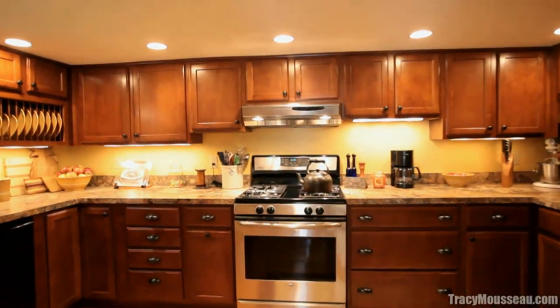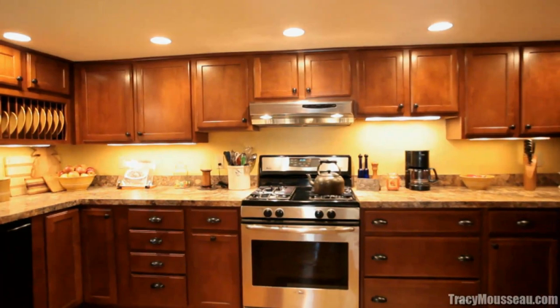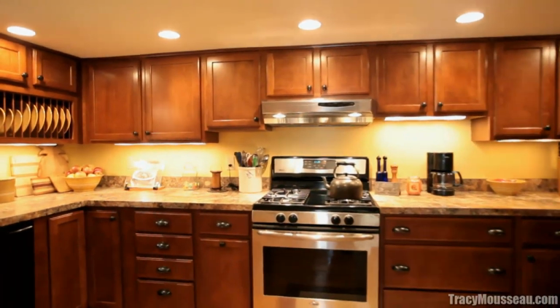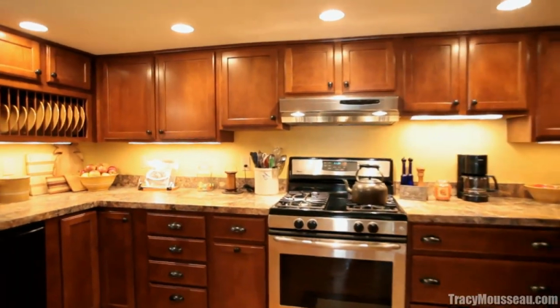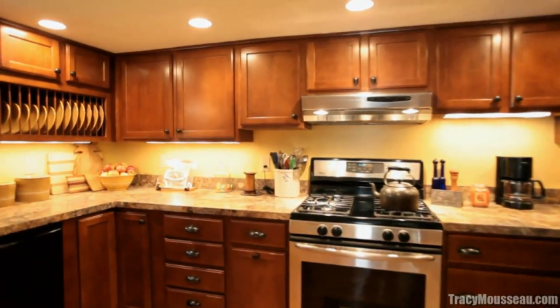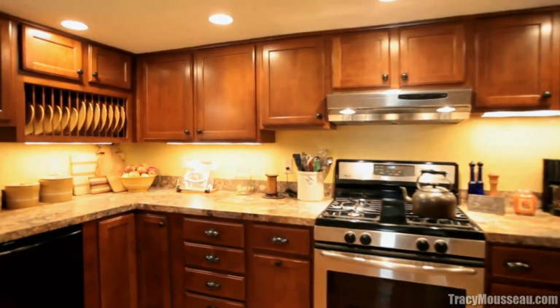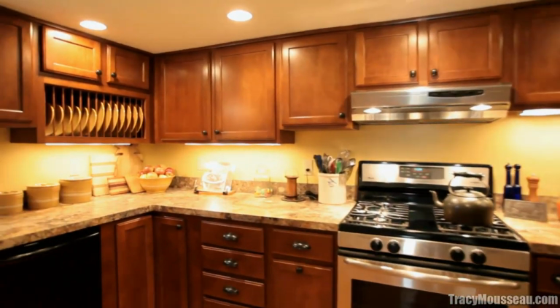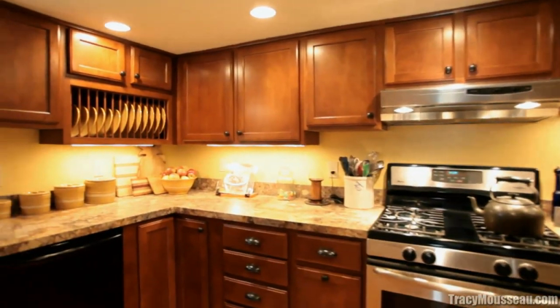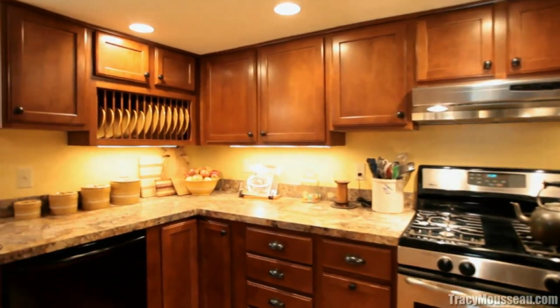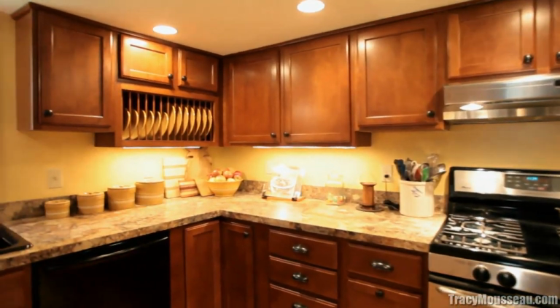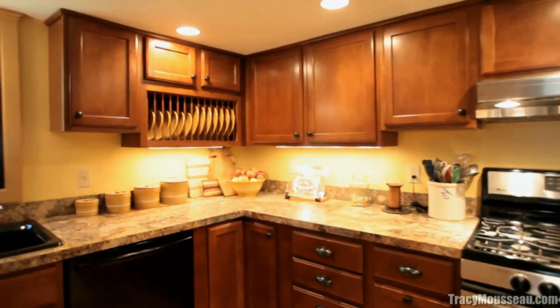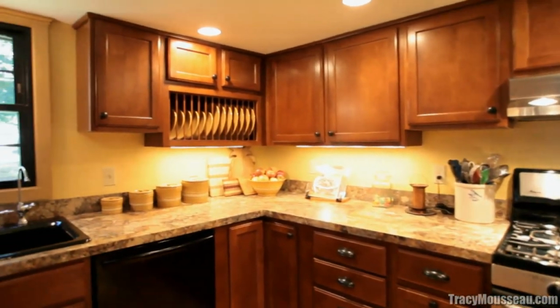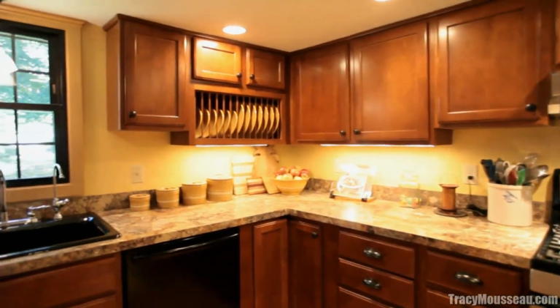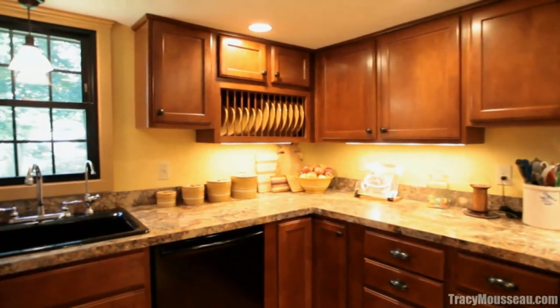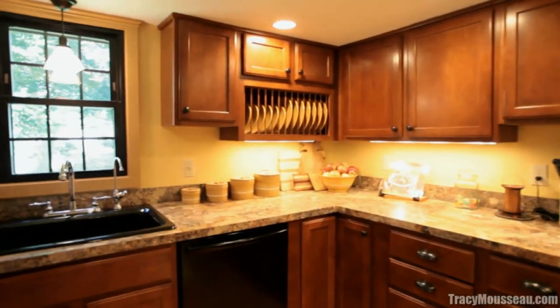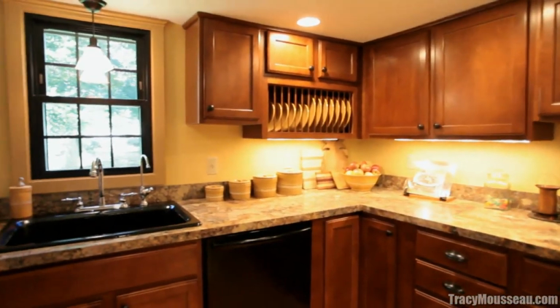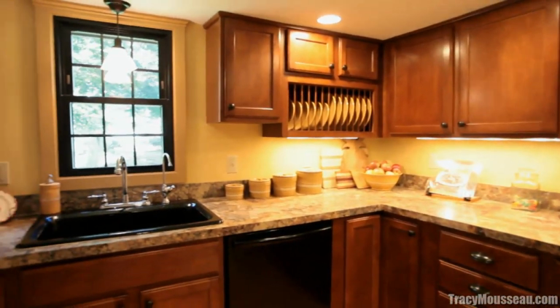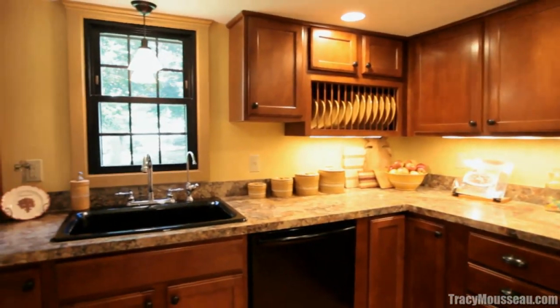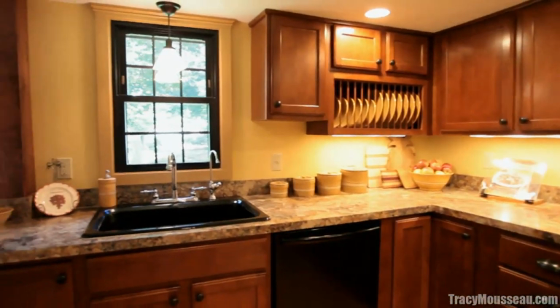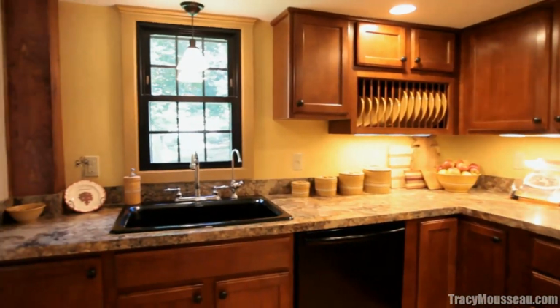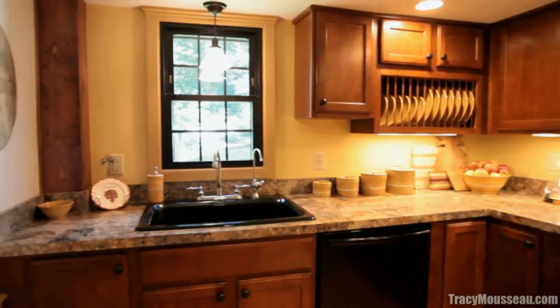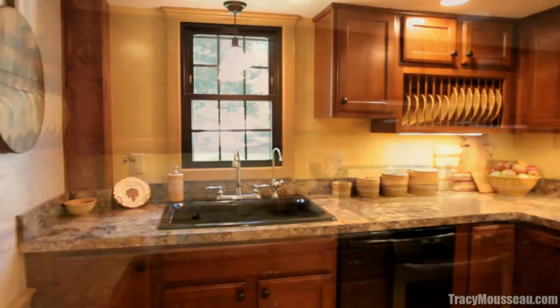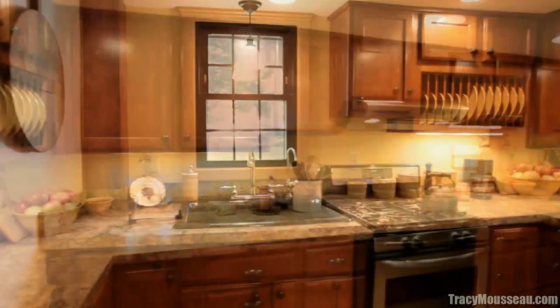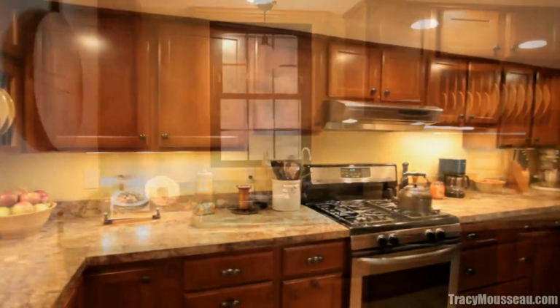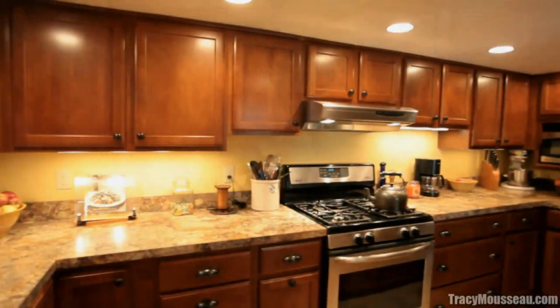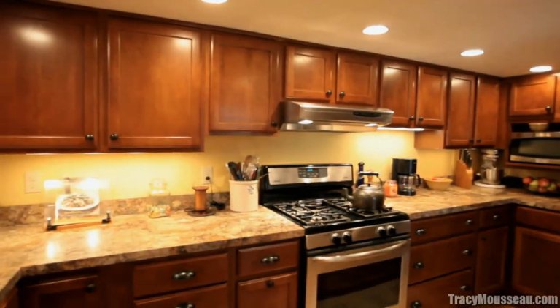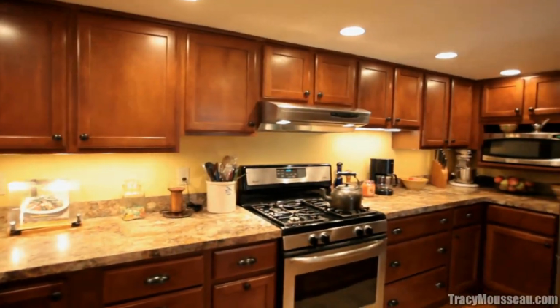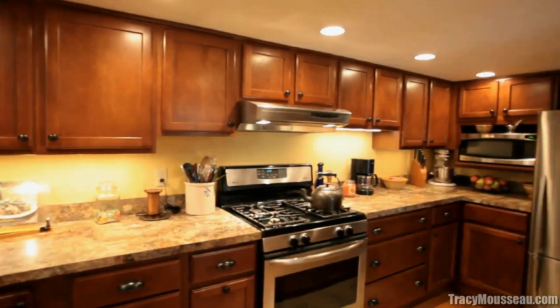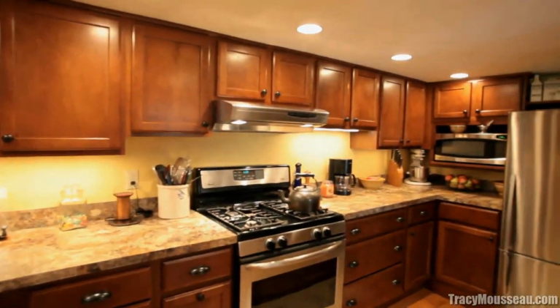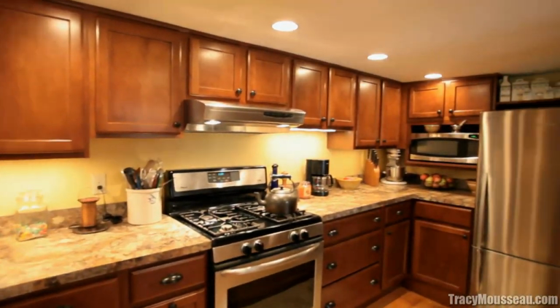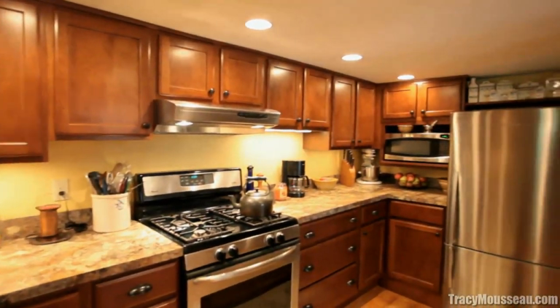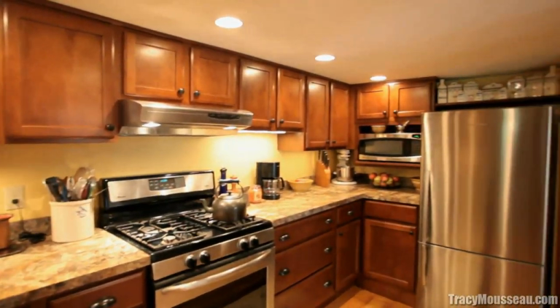This newly remodeled kitchen has stainless steel appliances and plenty of cabinets and counter space, sure to please the cook and the family.